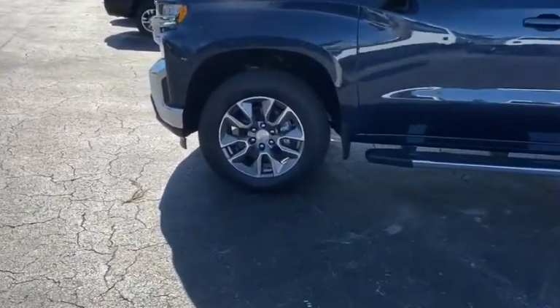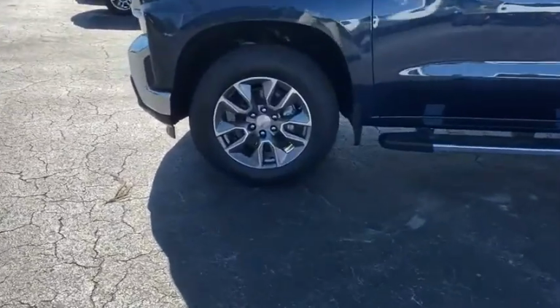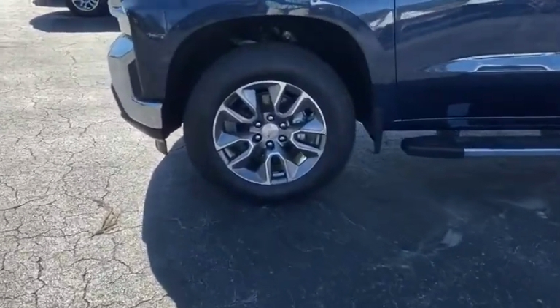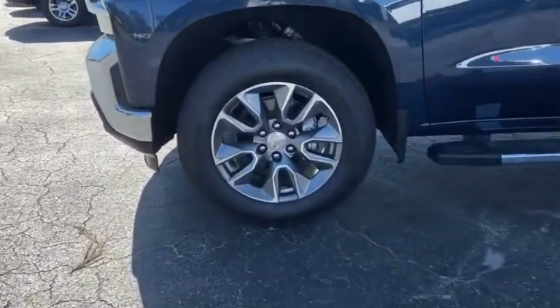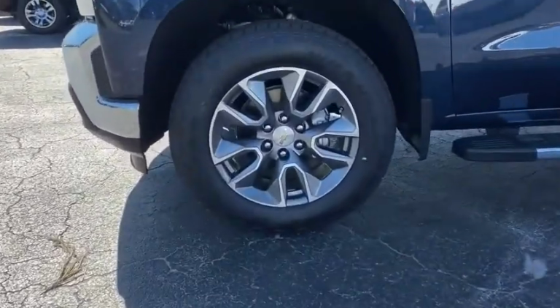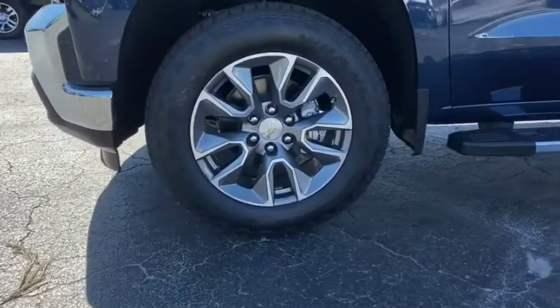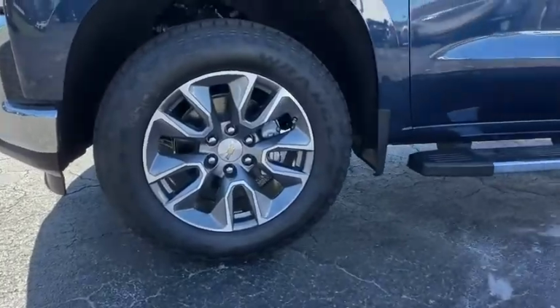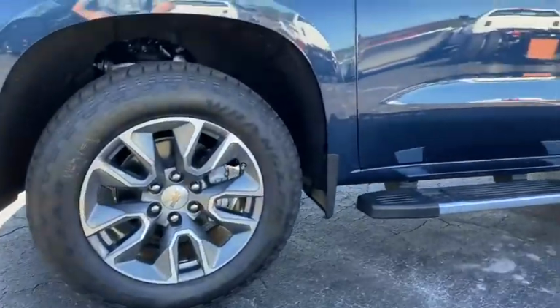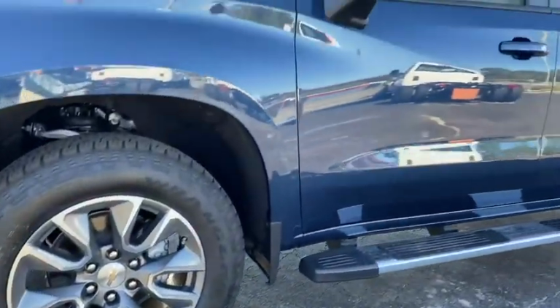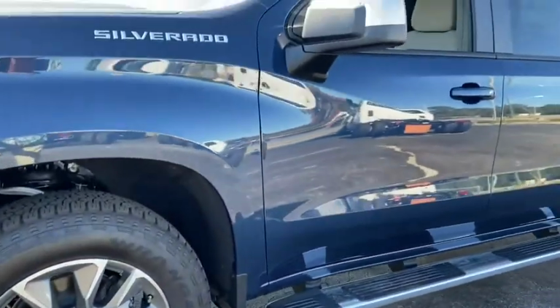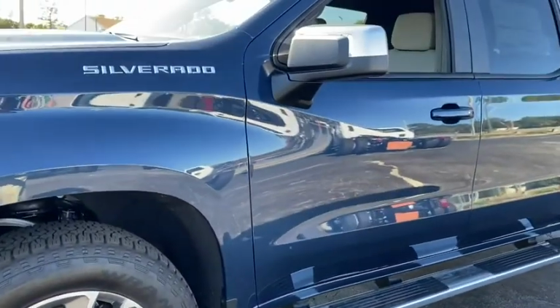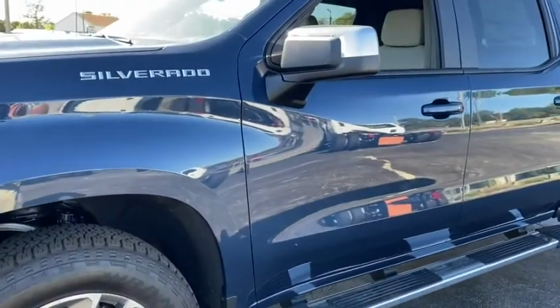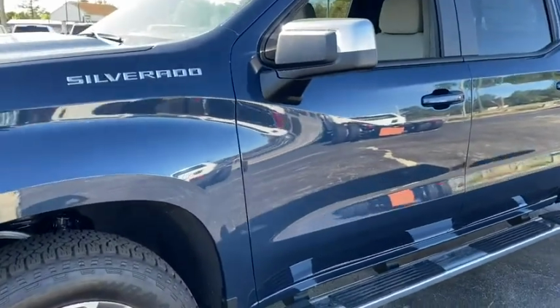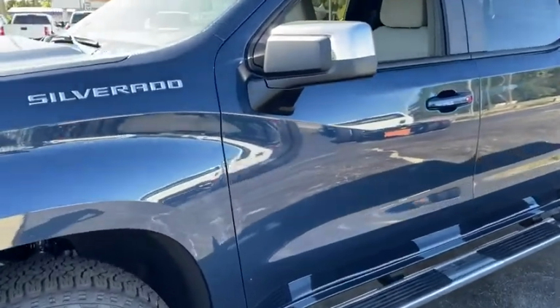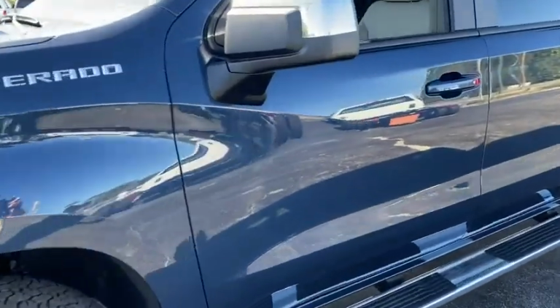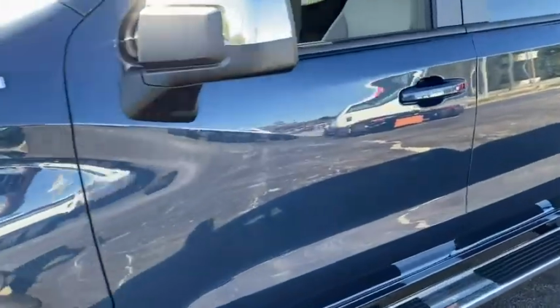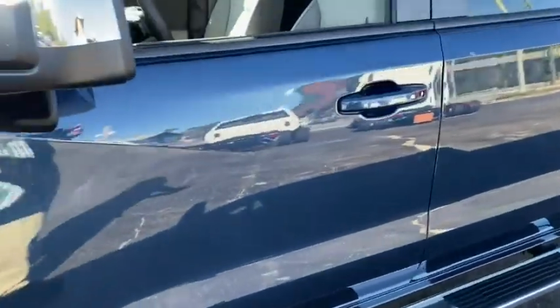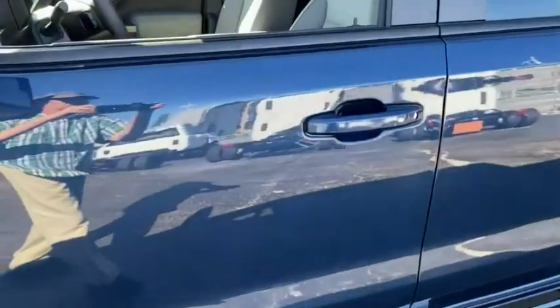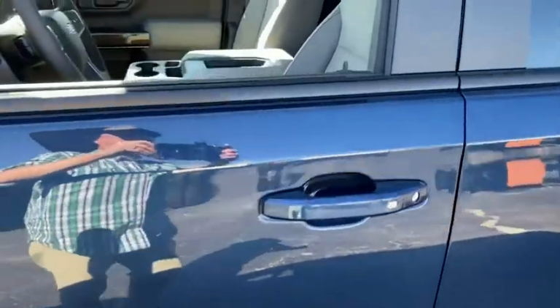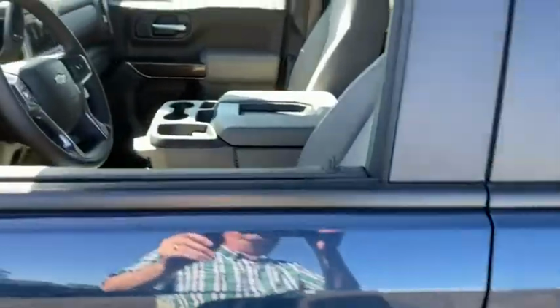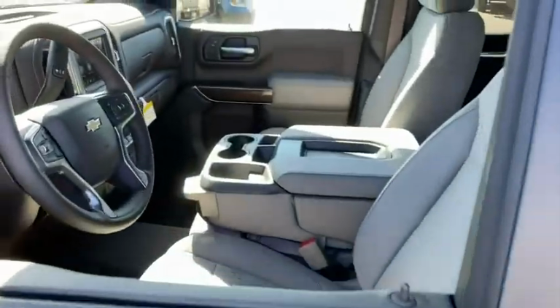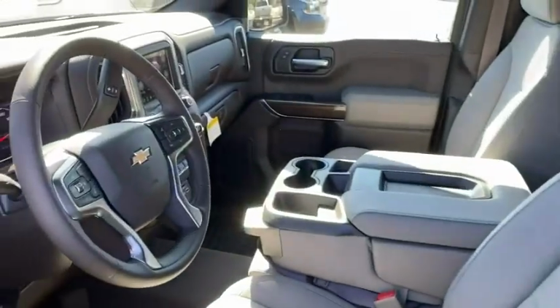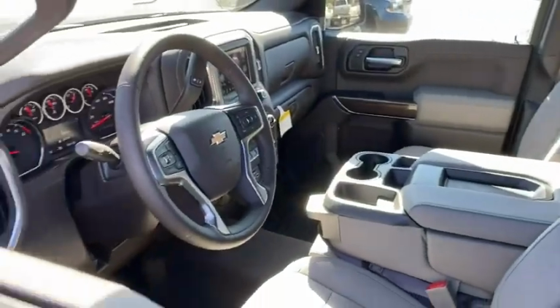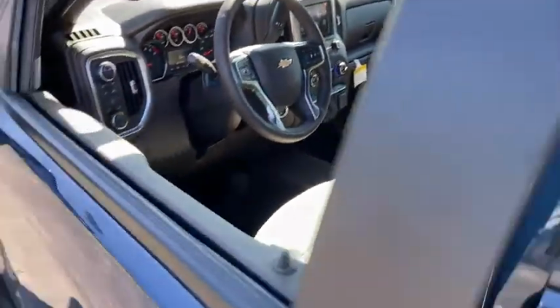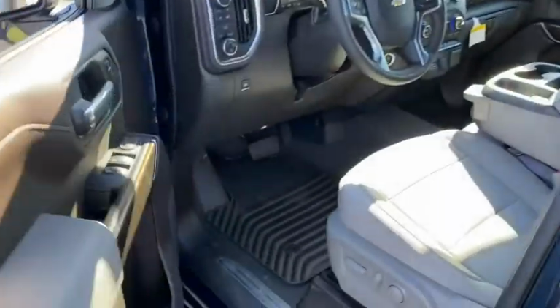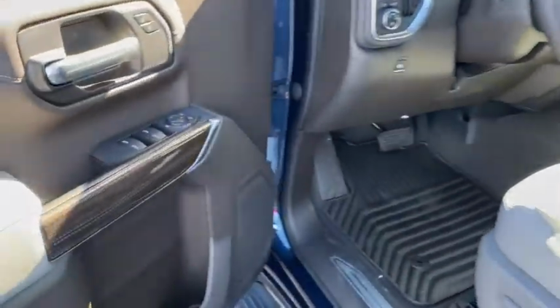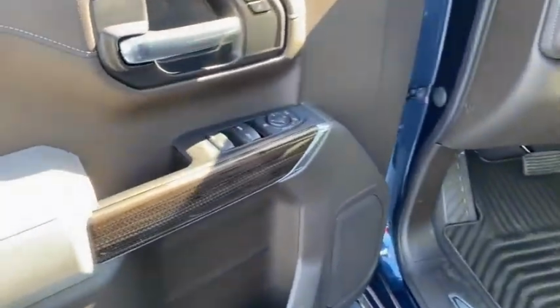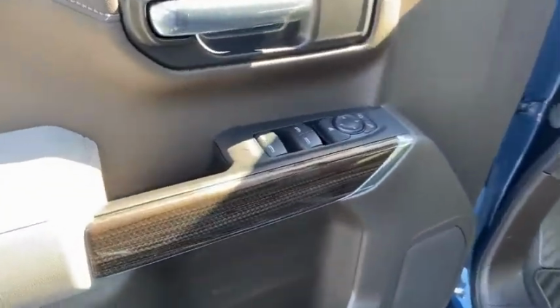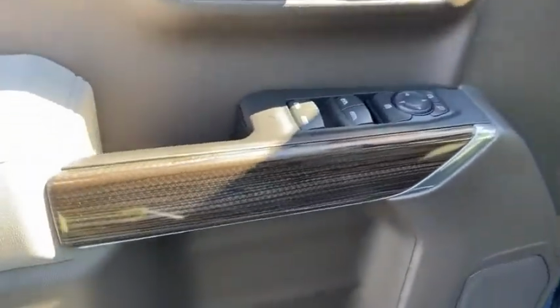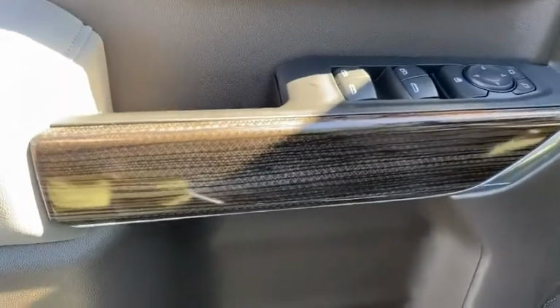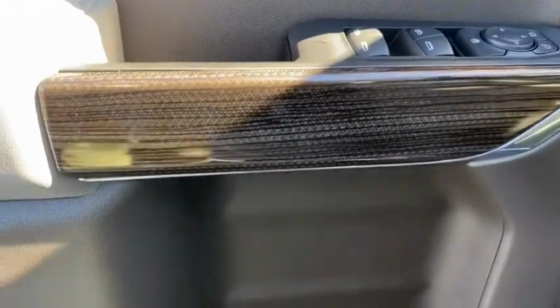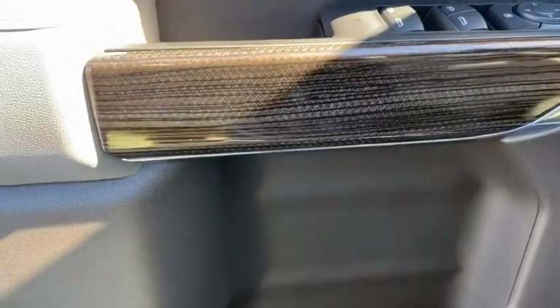Here are some of this vehicle's great options: toe hitch, backup camera, anti-lock braking system, keyless entry, steering wheel audio controls, stability control, traction control, remote engine start, leather-wrapped steering wheel, Bluetooth.